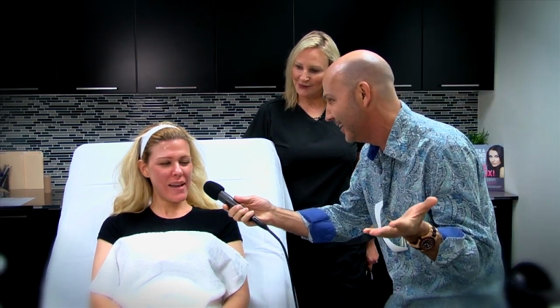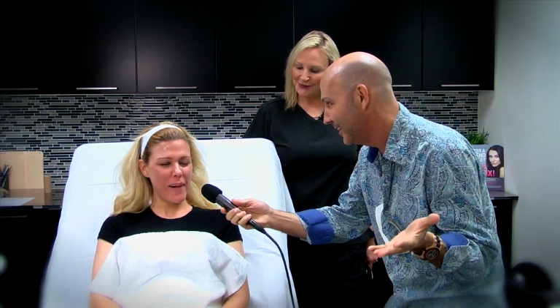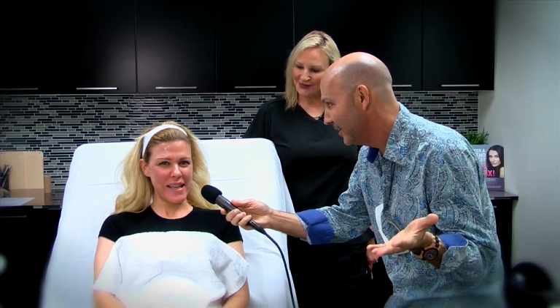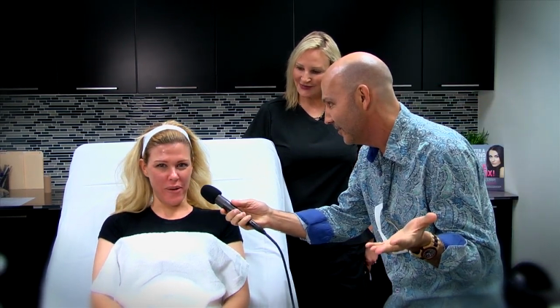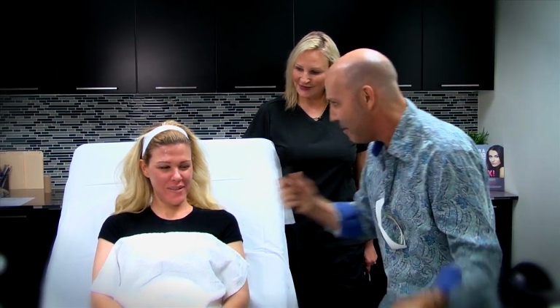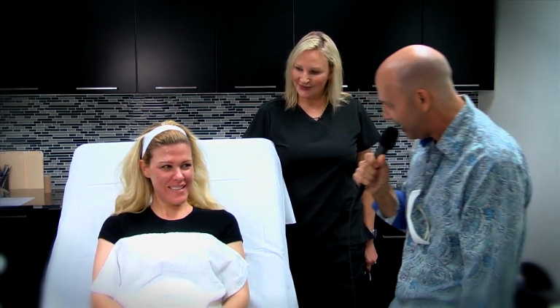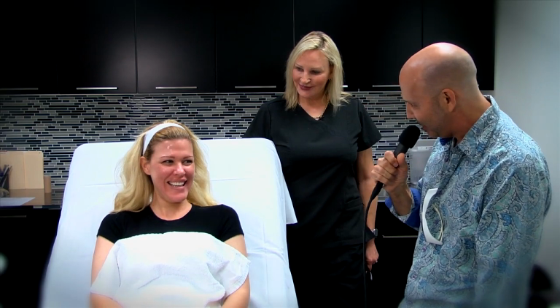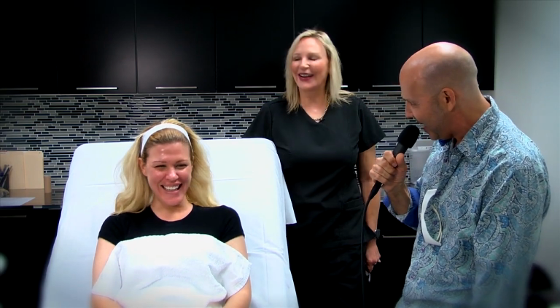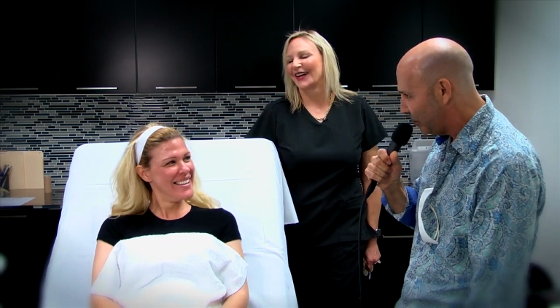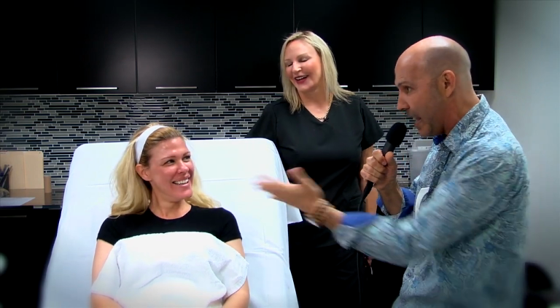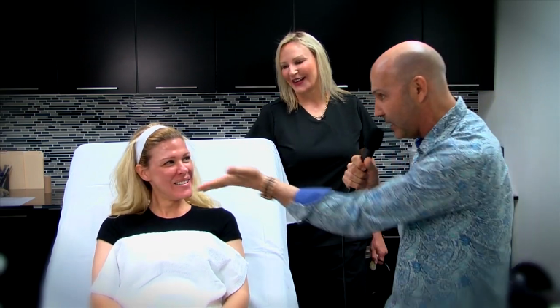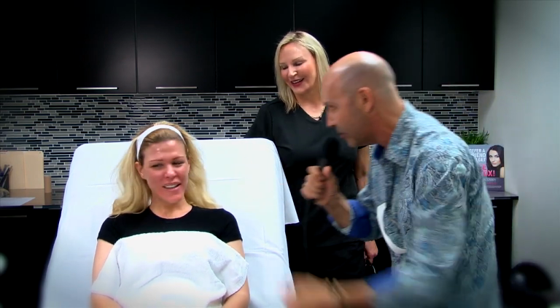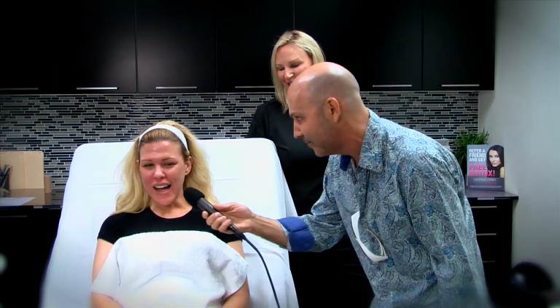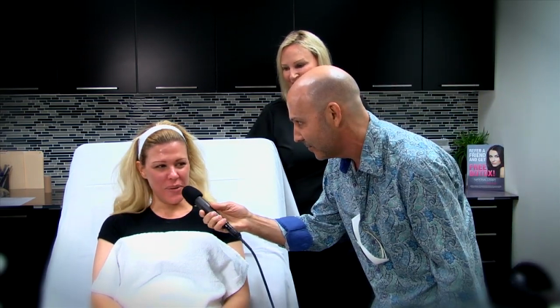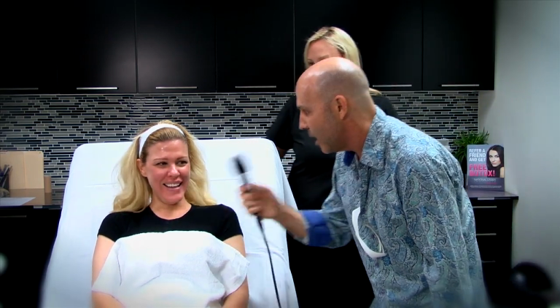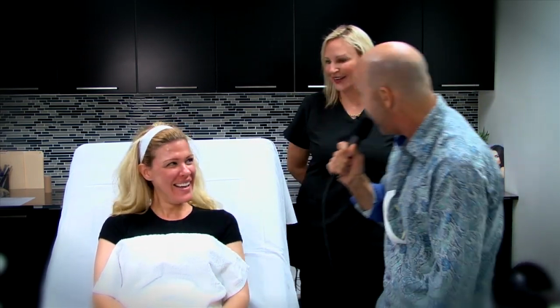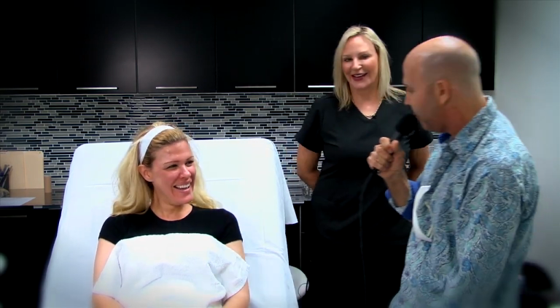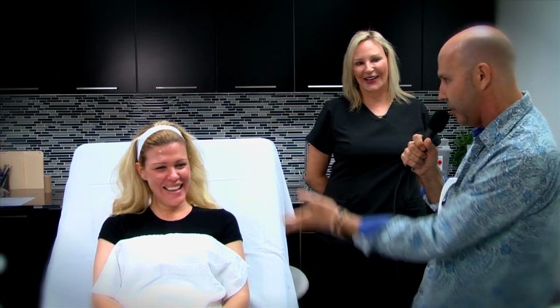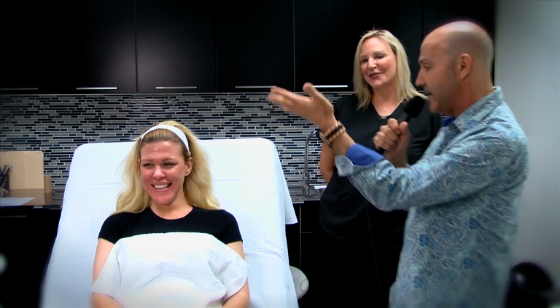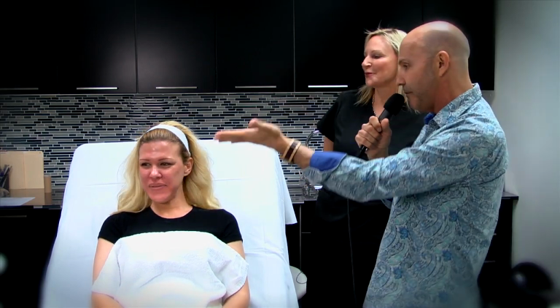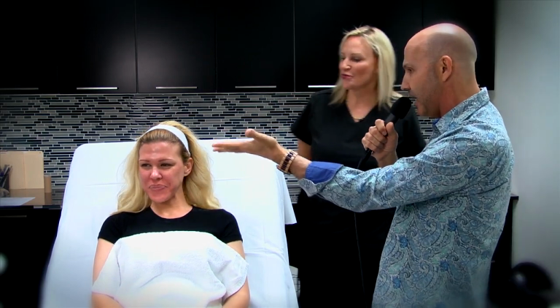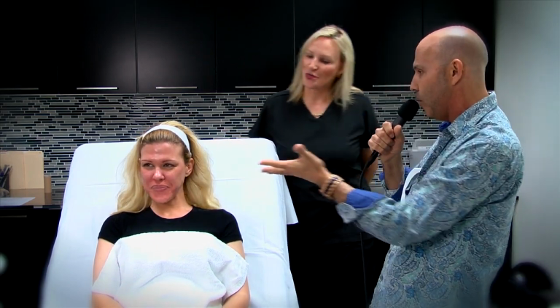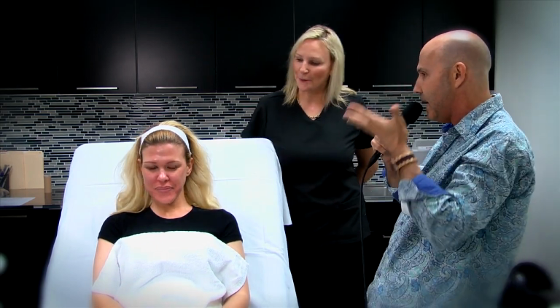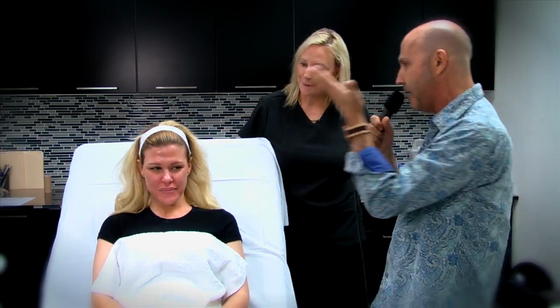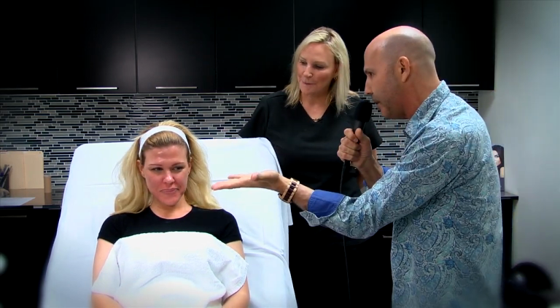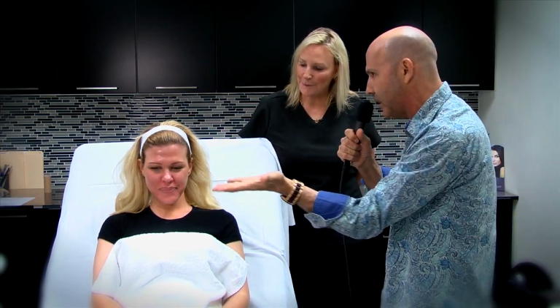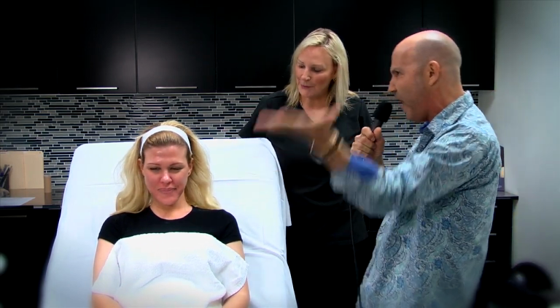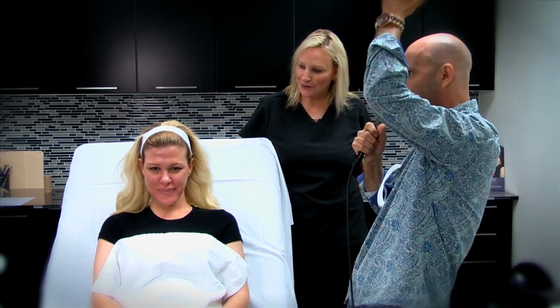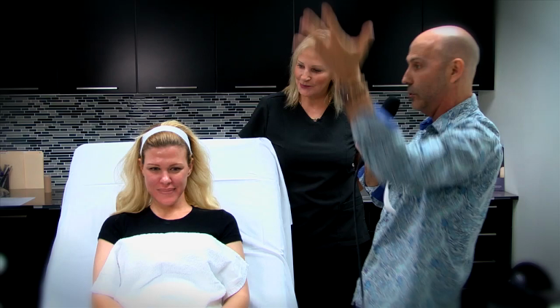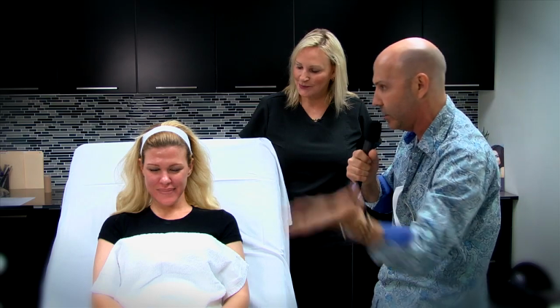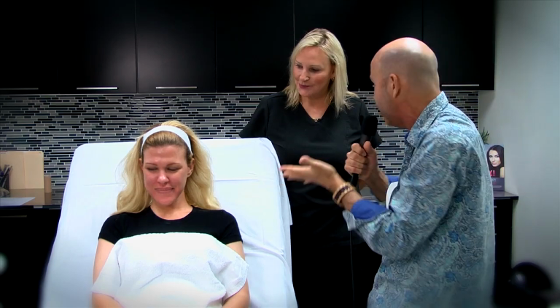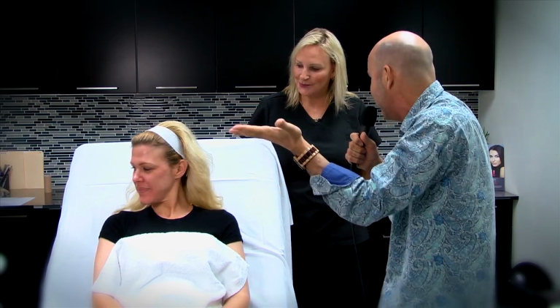I'm getting a micro laser peel. And do you know the name of the device and manufacturer? I don't. How about if we tell her the name of the device, and what is a micro laser peel, and what type of wavelength? Is this CO2? Is this Erbium? What's going on here?